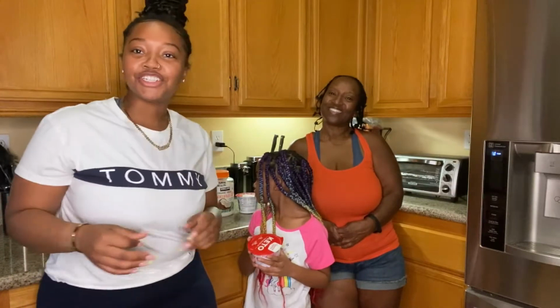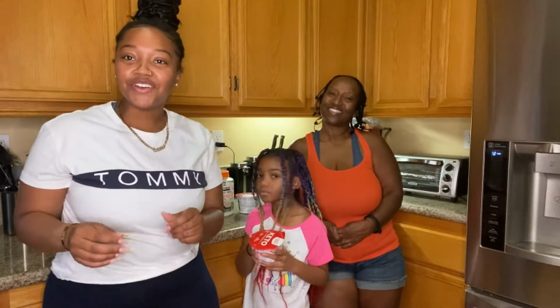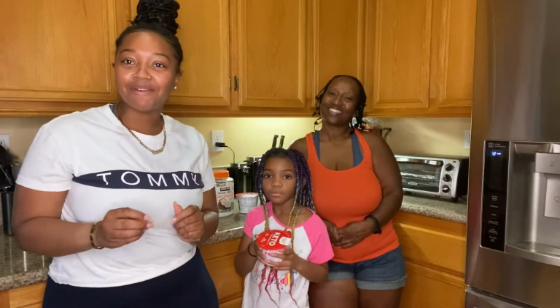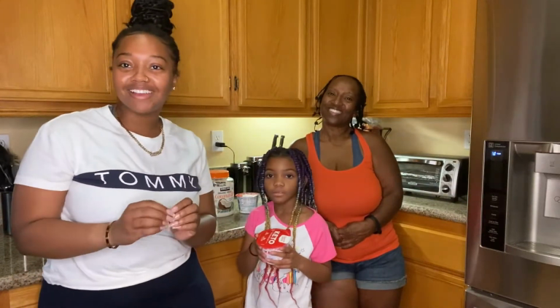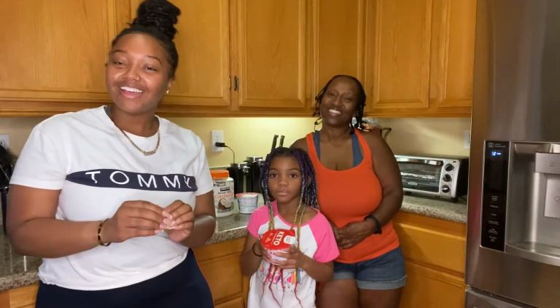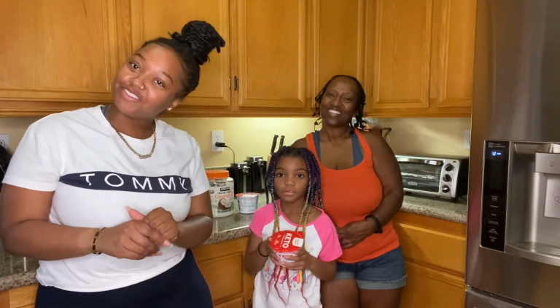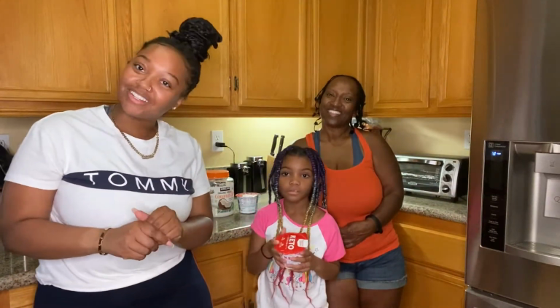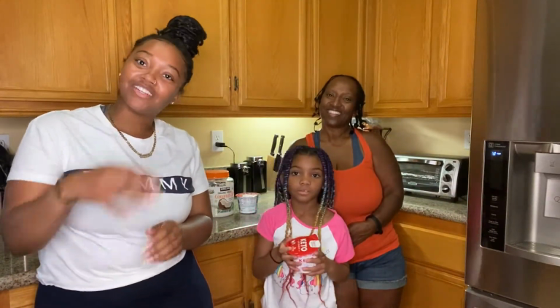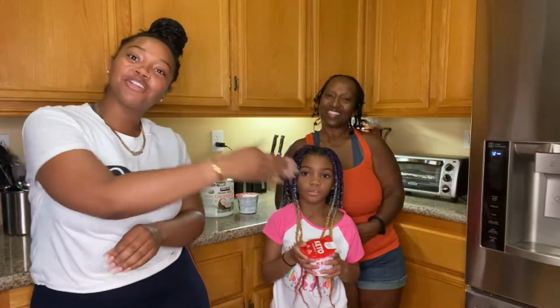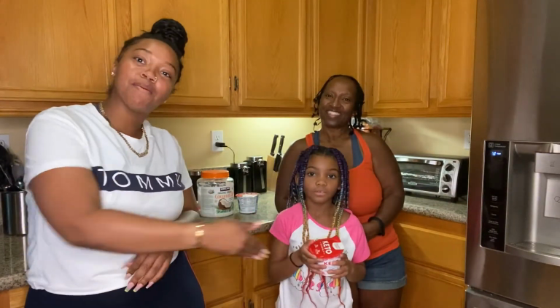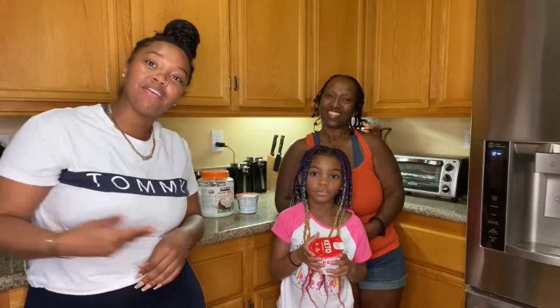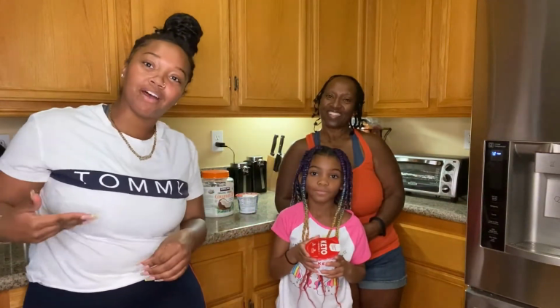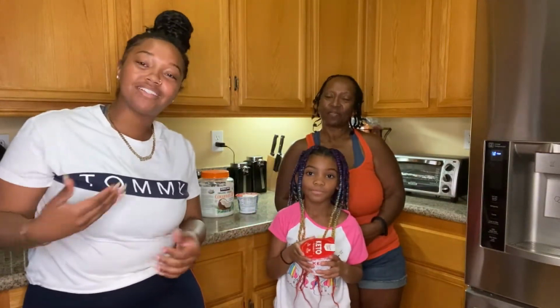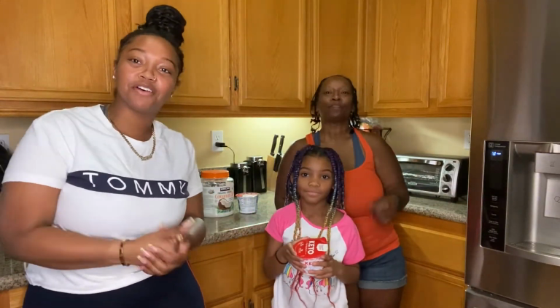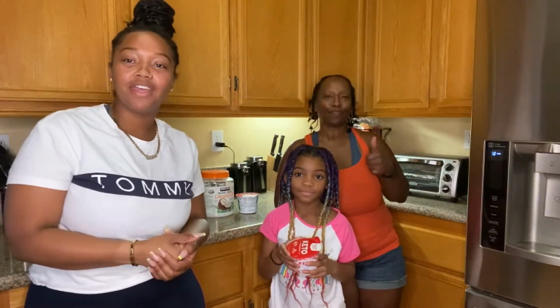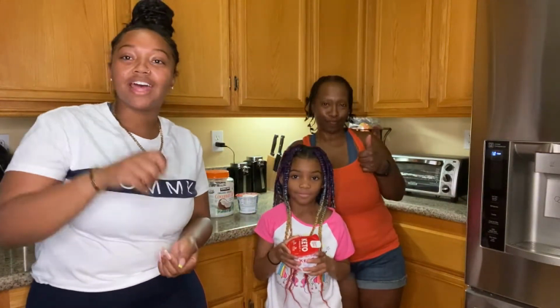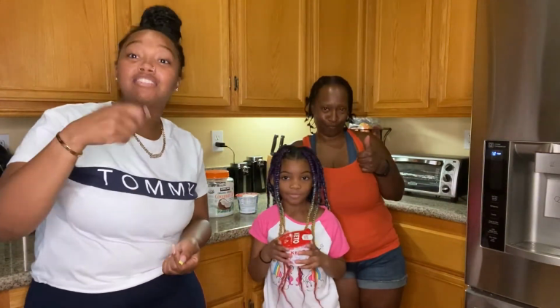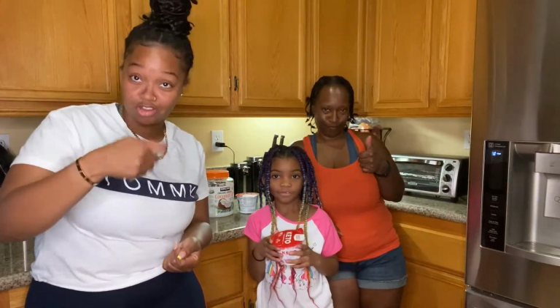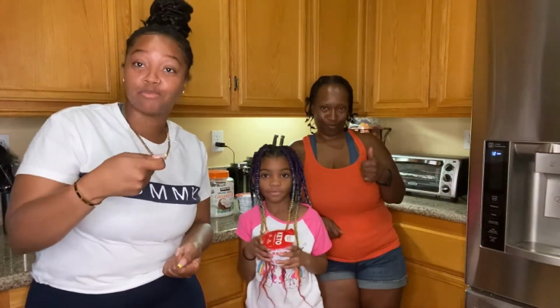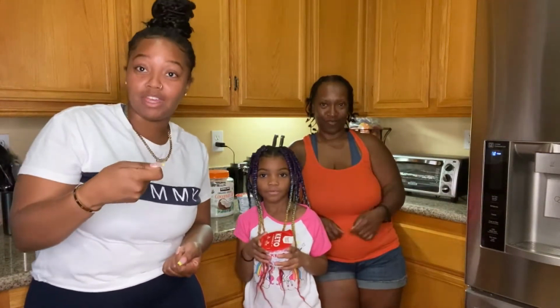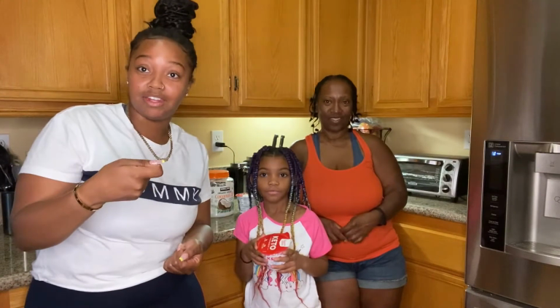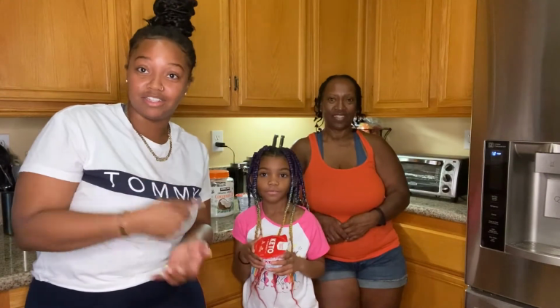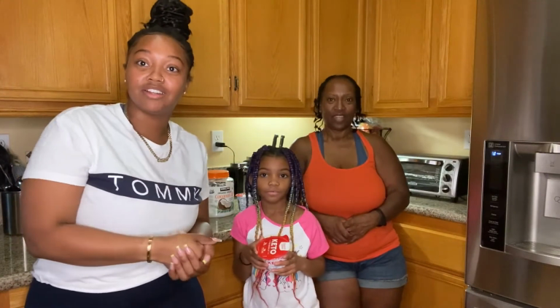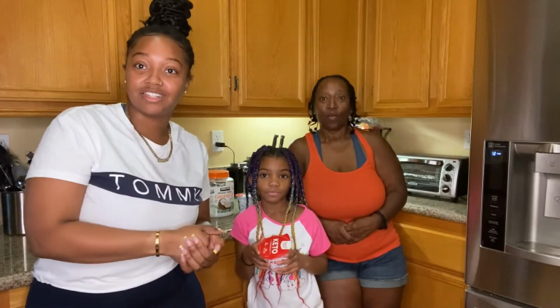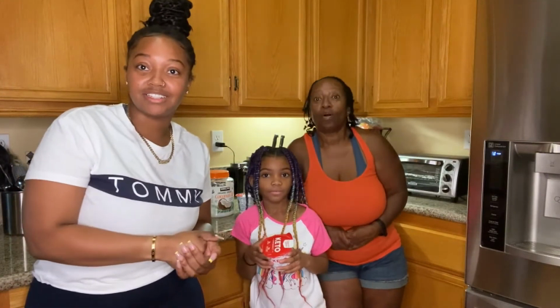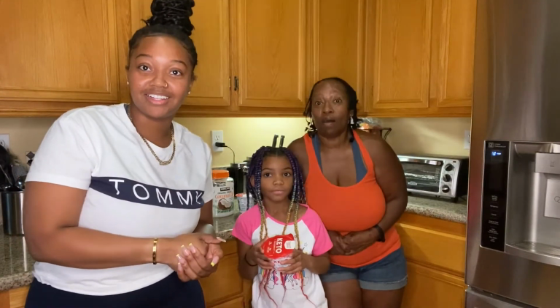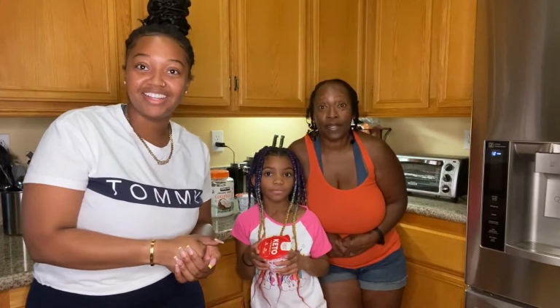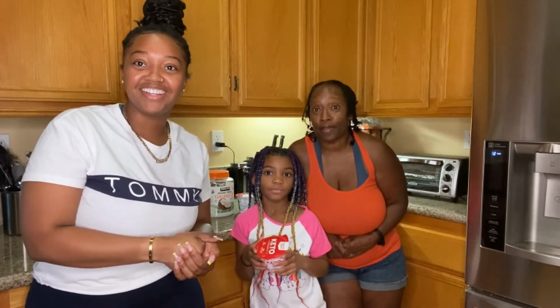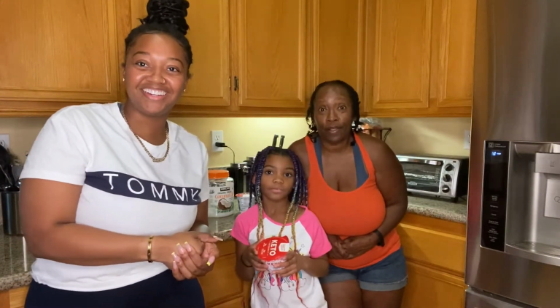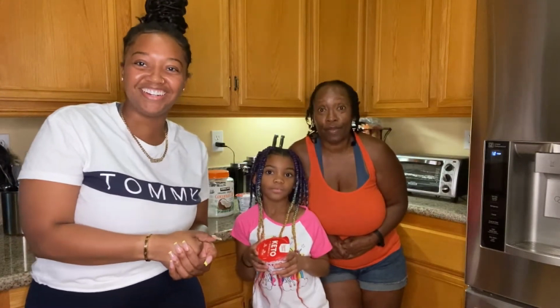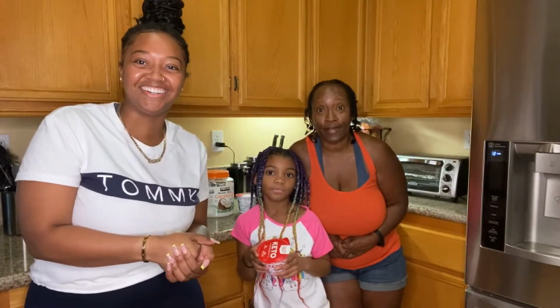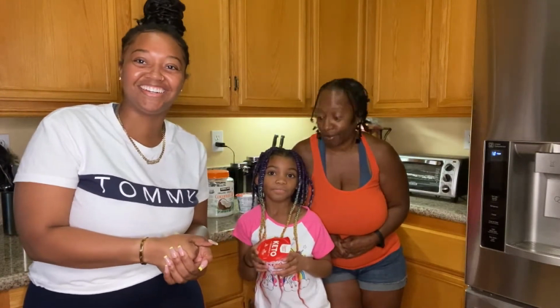We're going to show you how to make each one of these. We're each going to be making one. We'll all taste all of them at the end.